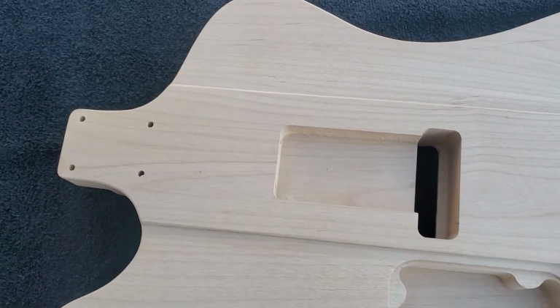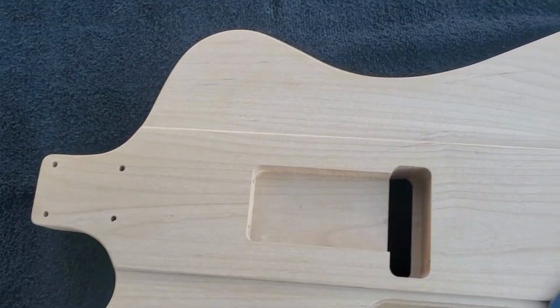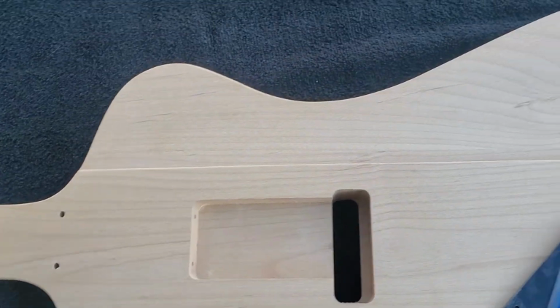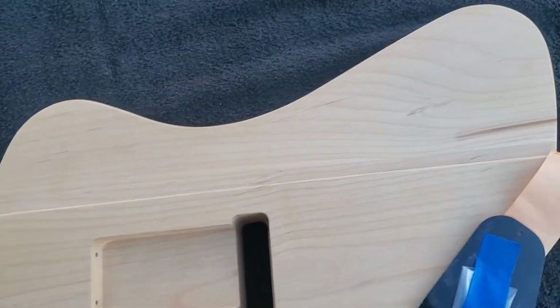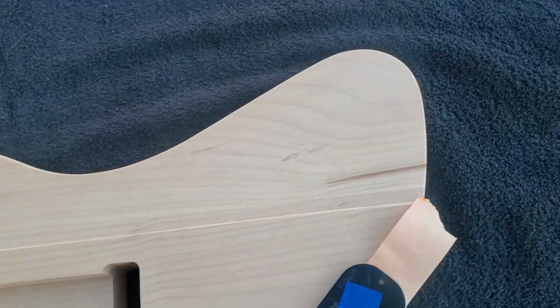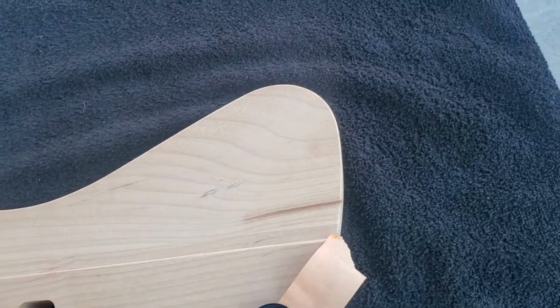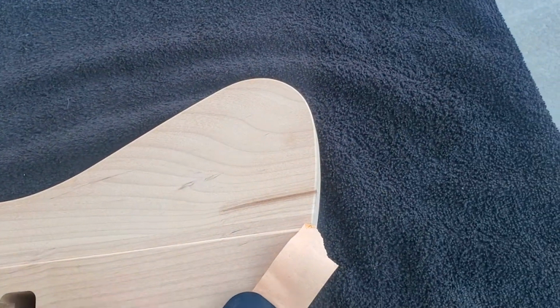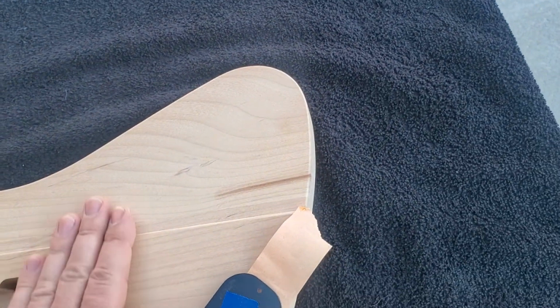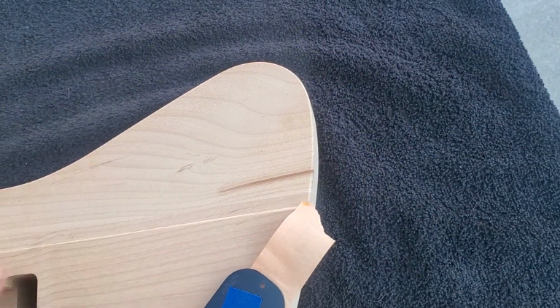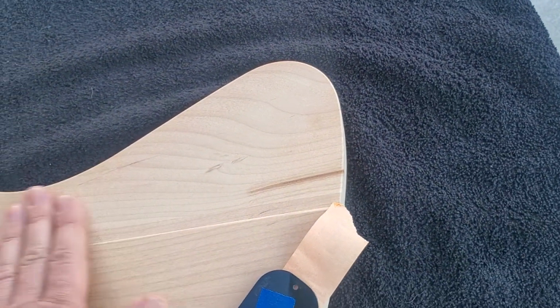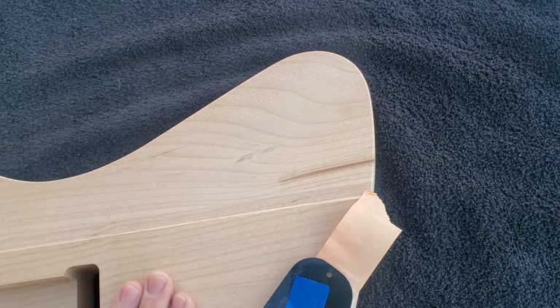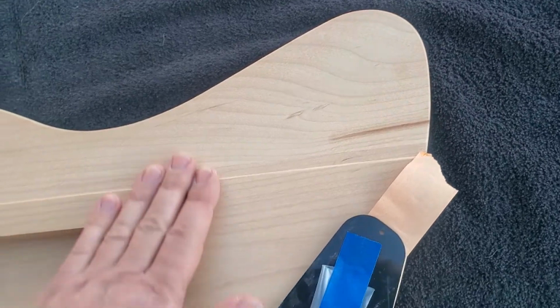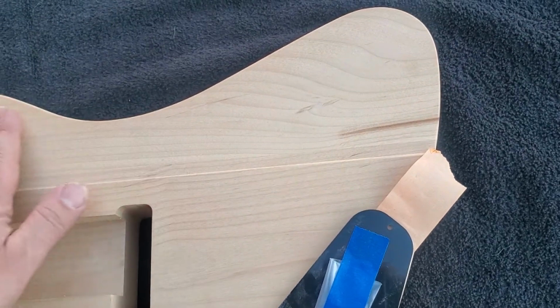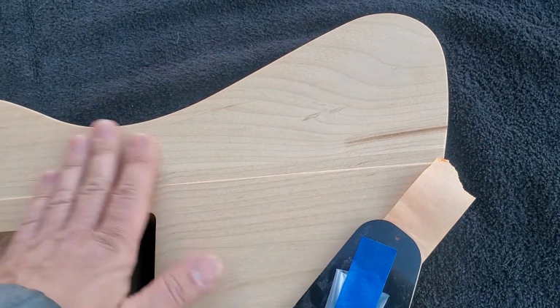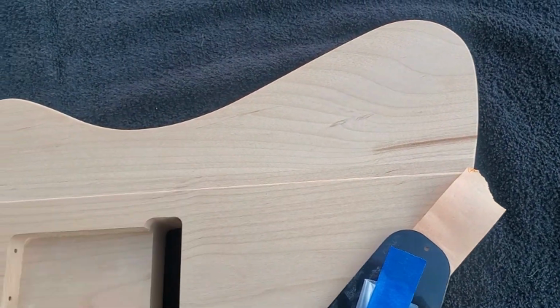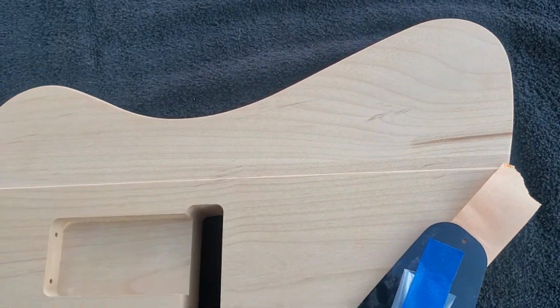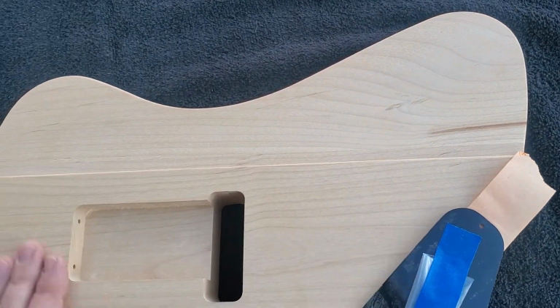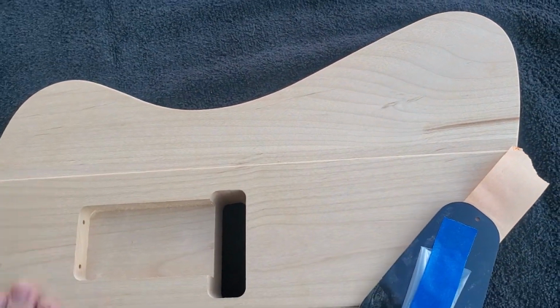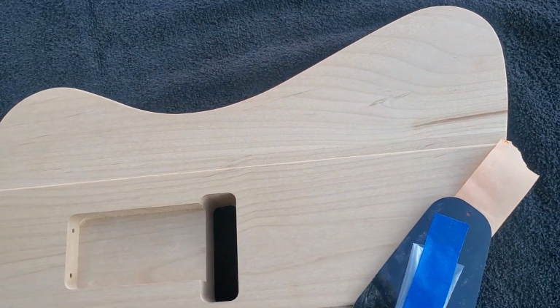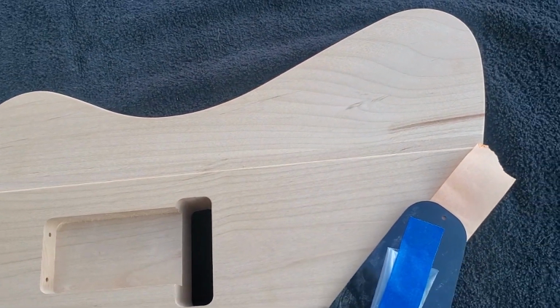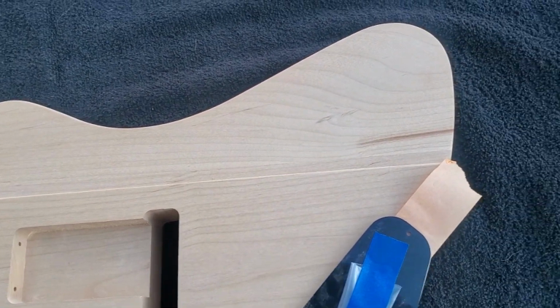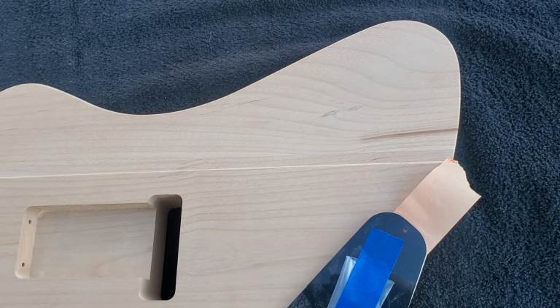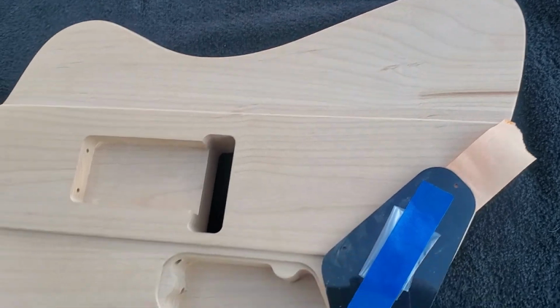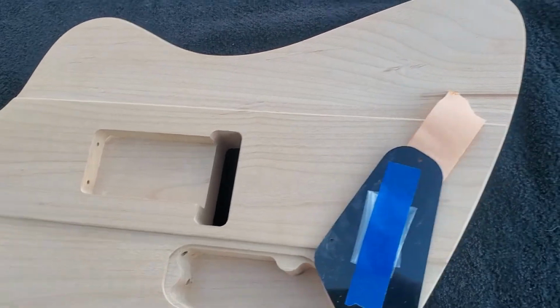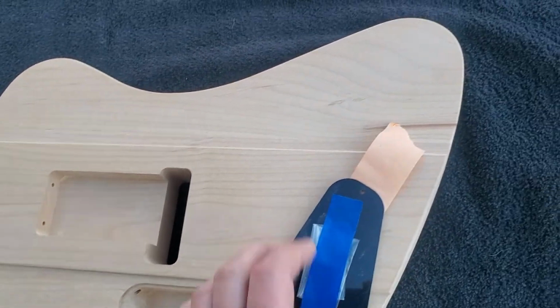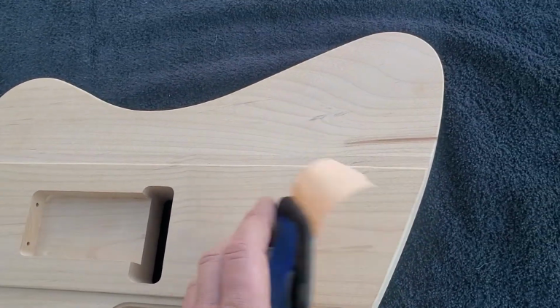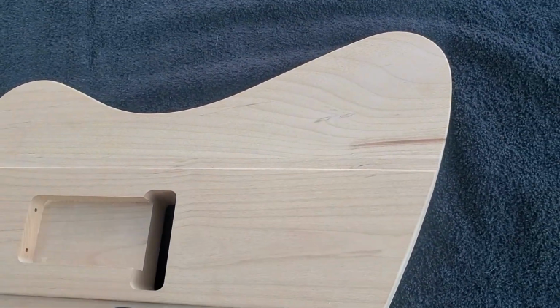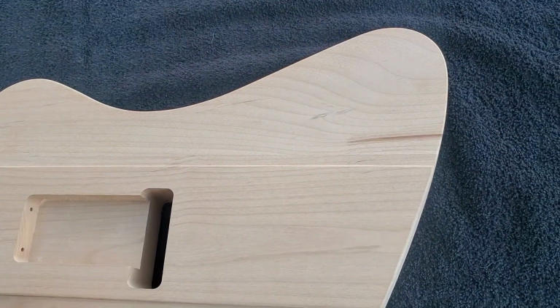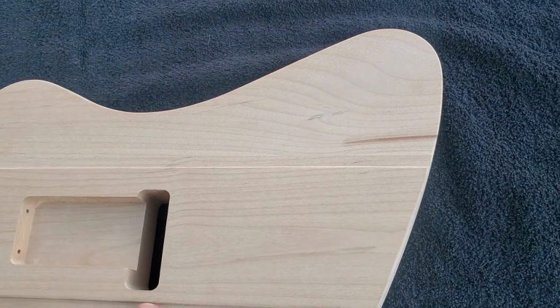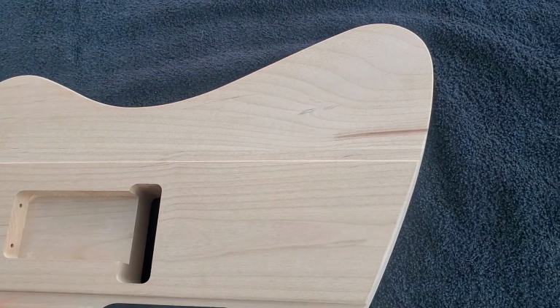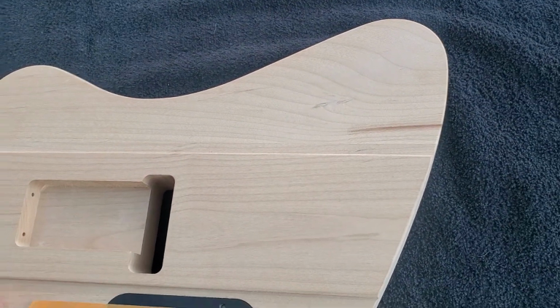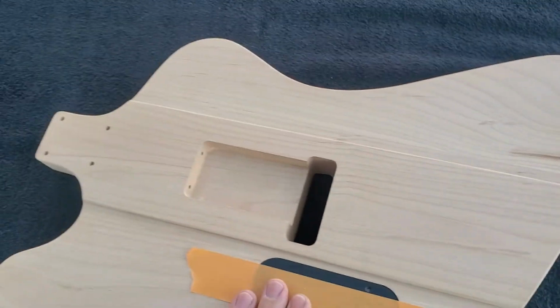Just beautiful, beautiful work — nice and smooth. Wouldn't require any additional sanding really; I think just some primer and paint and clear coat.